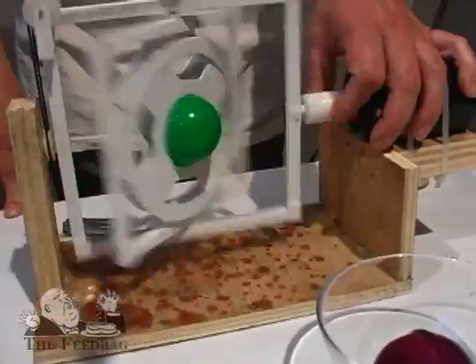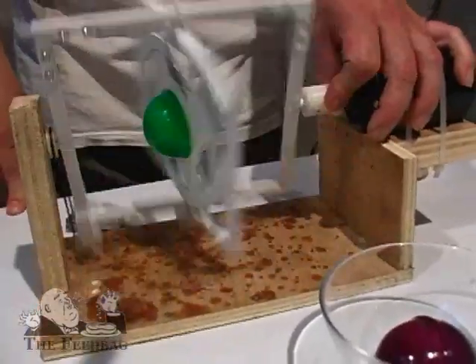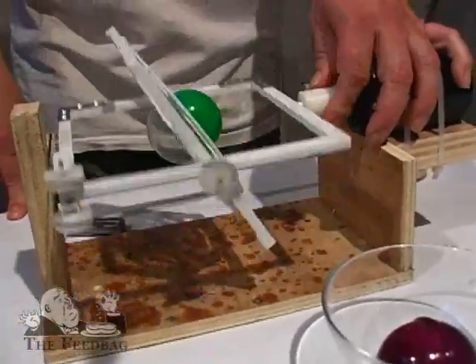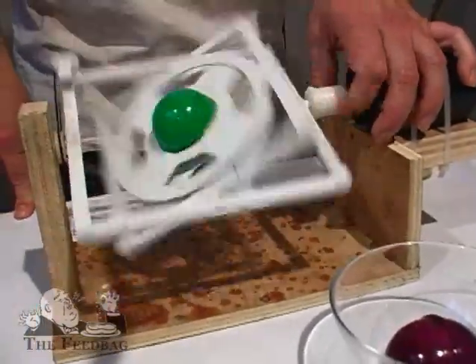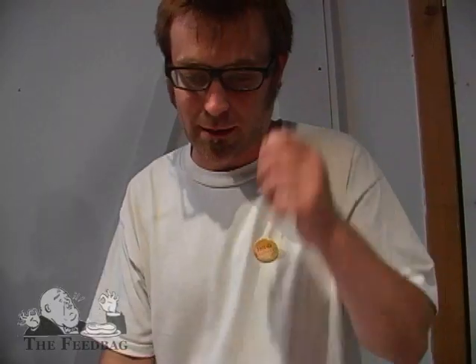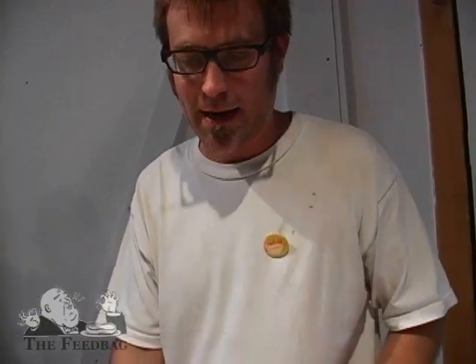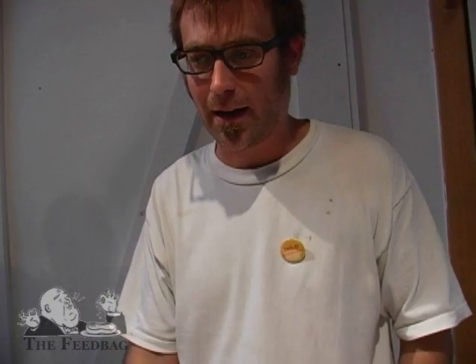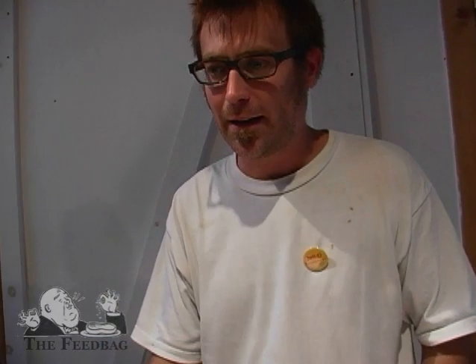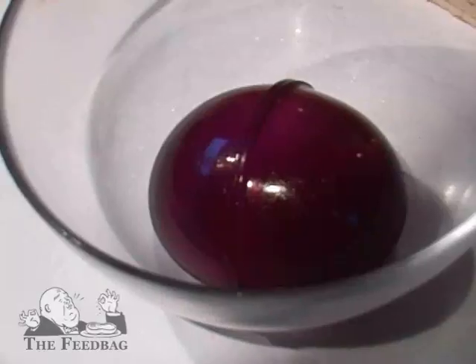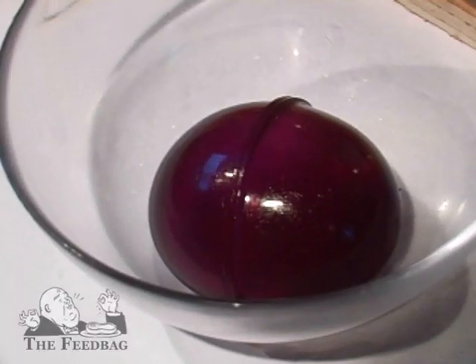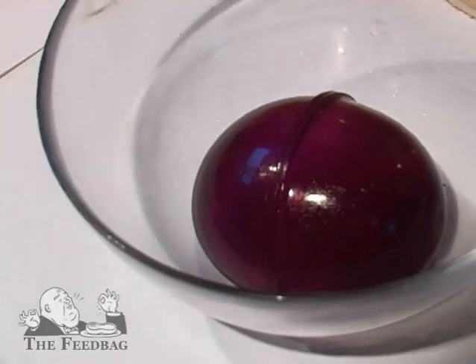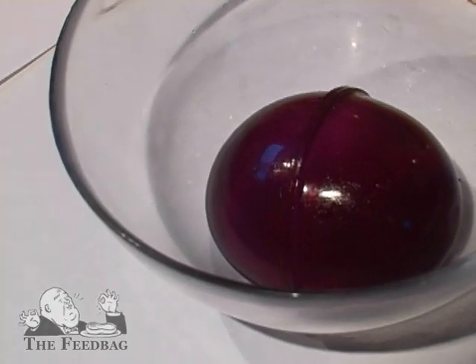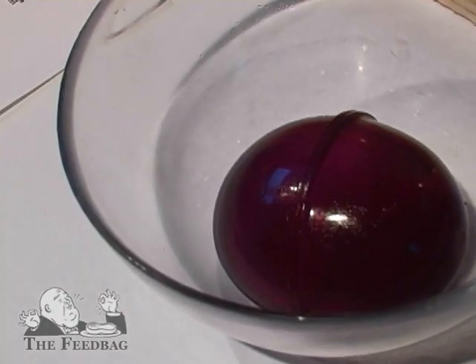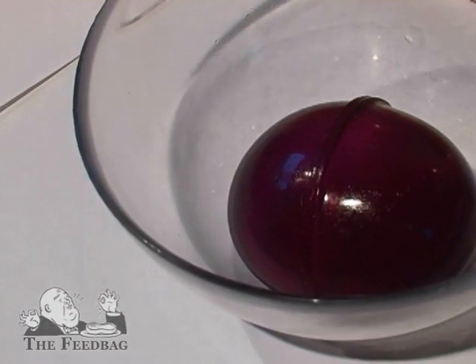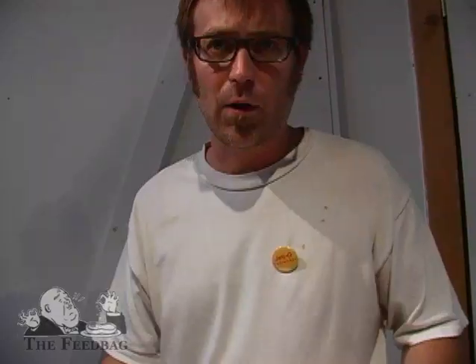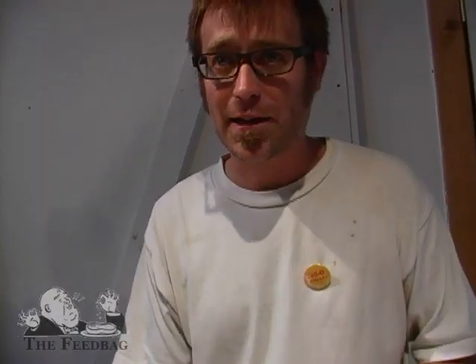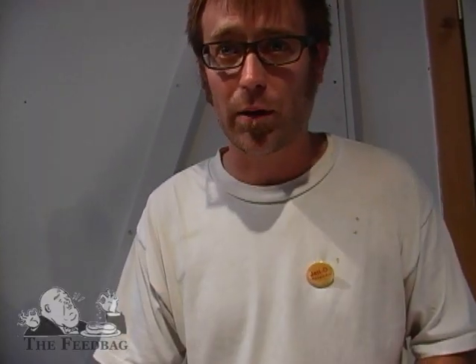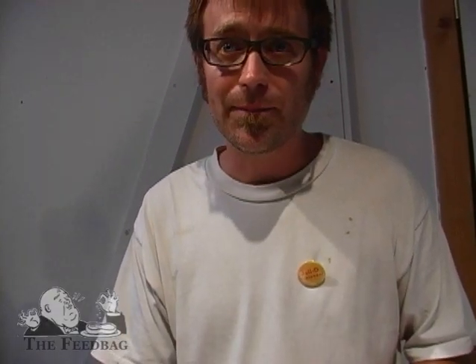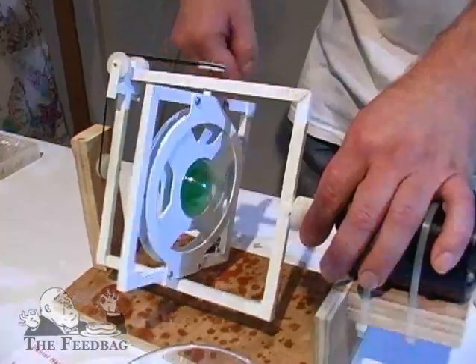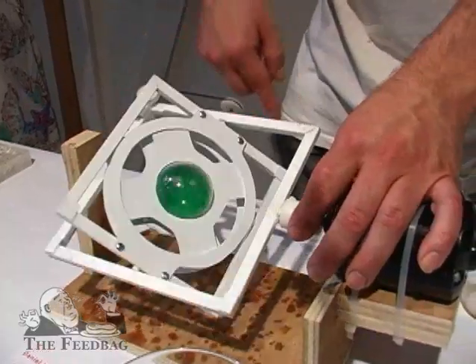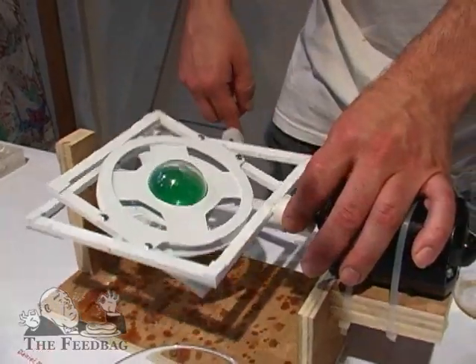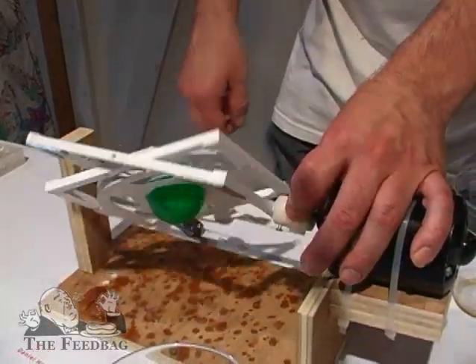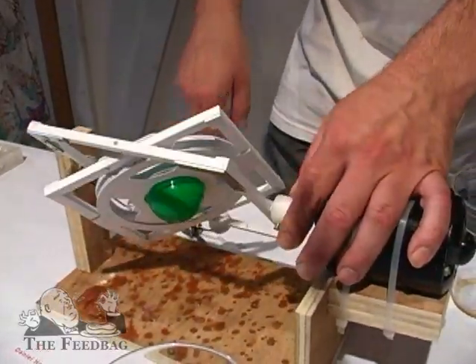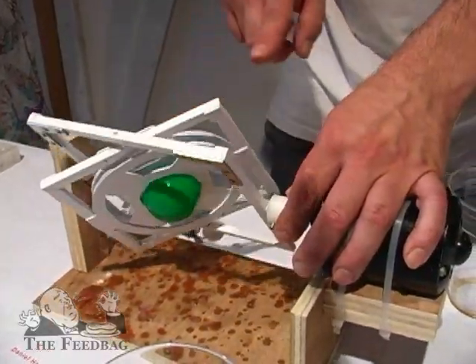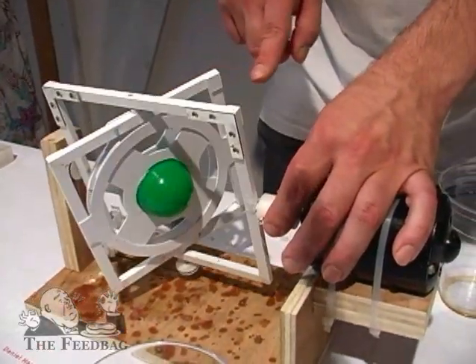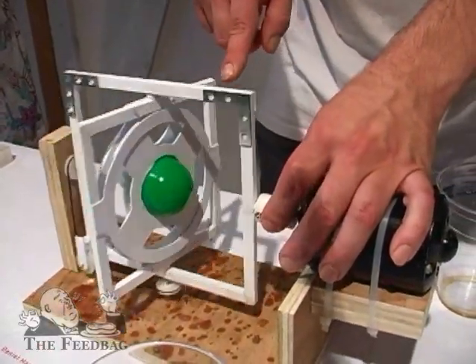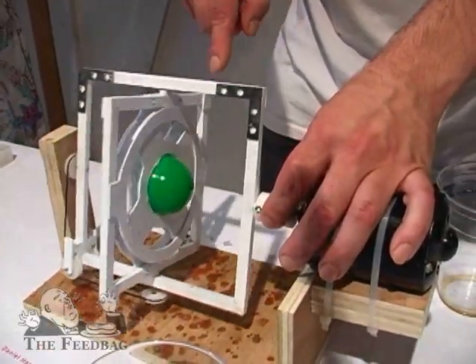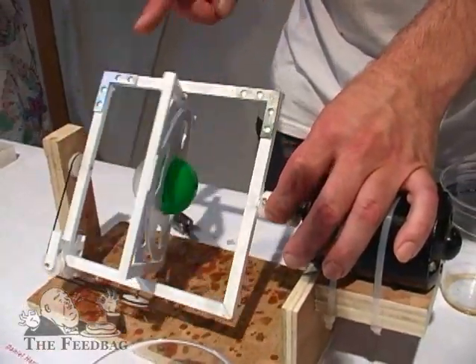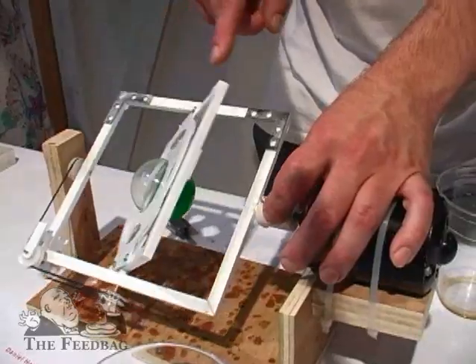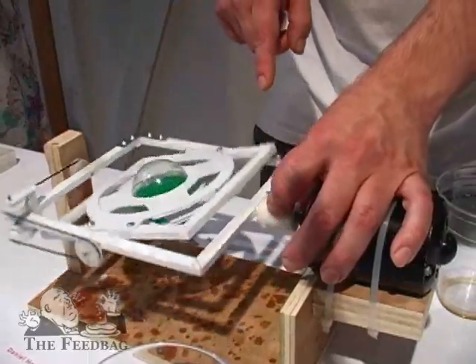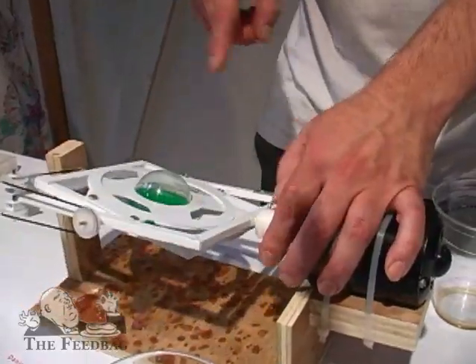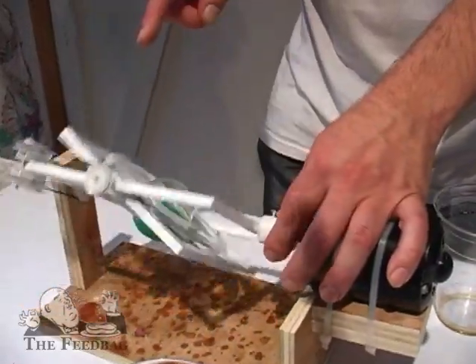What I wanted to do was create a hollow ball of Jell-O using rotational molding. As this rotates around, it spins this internal frame. It coats, it coats, it coats.